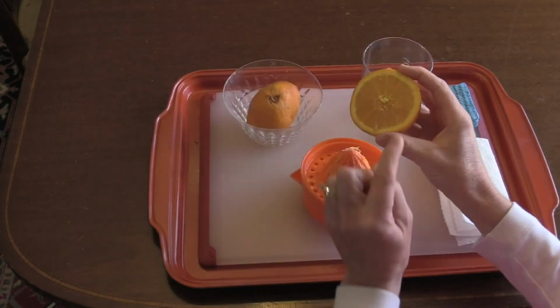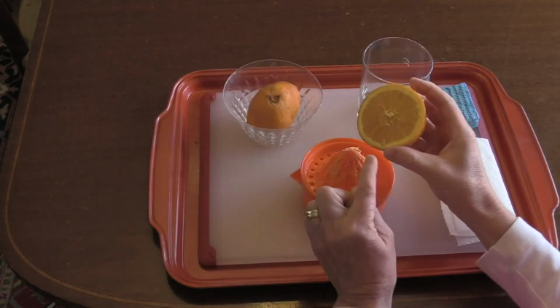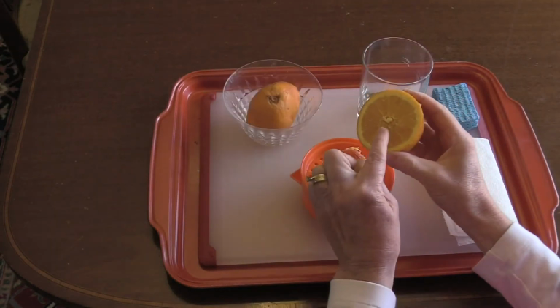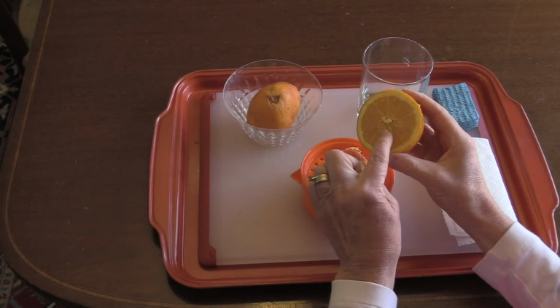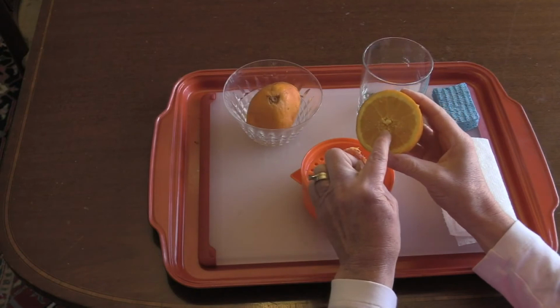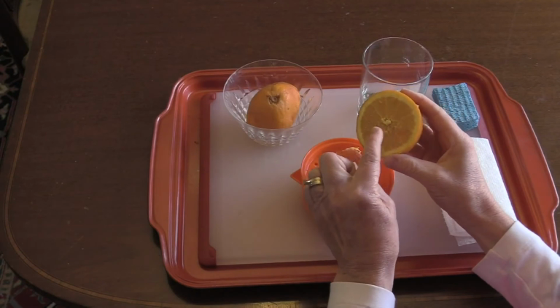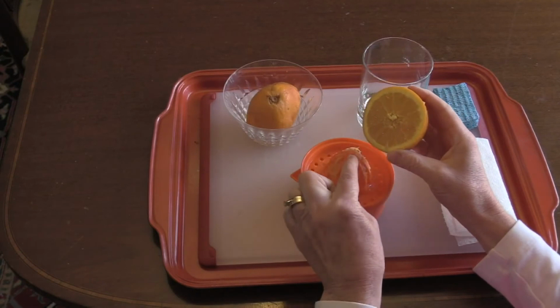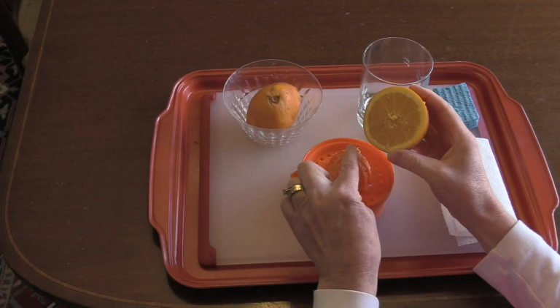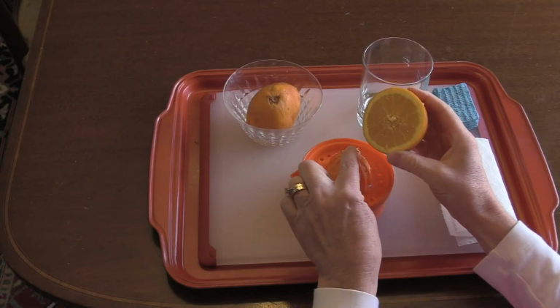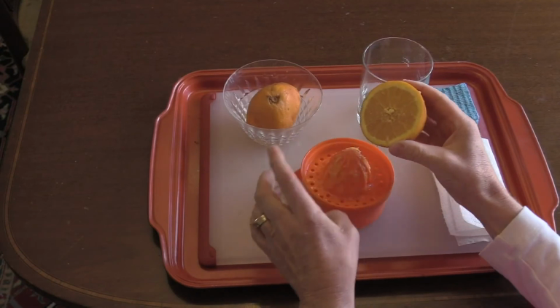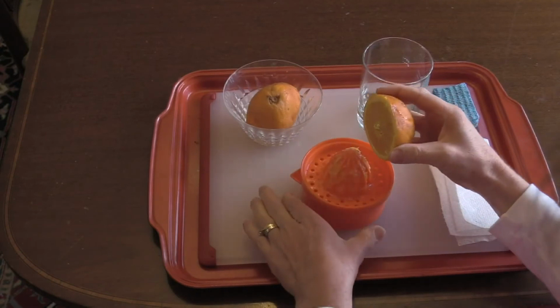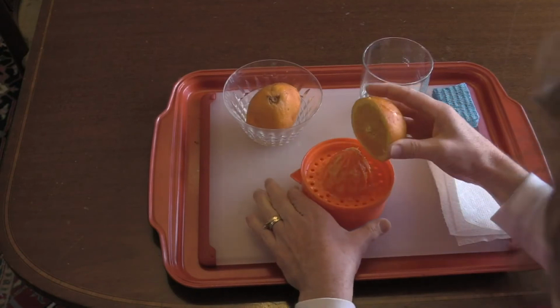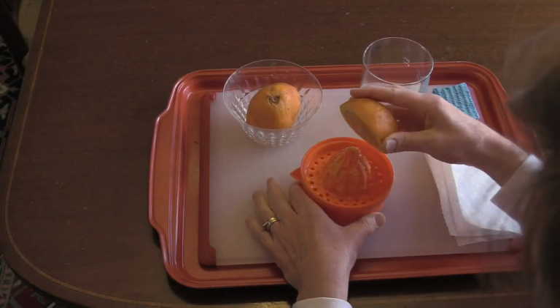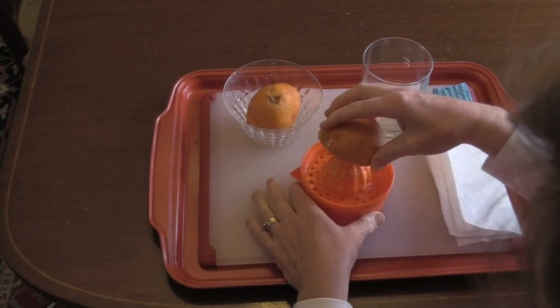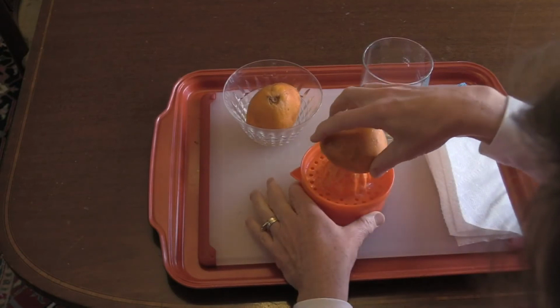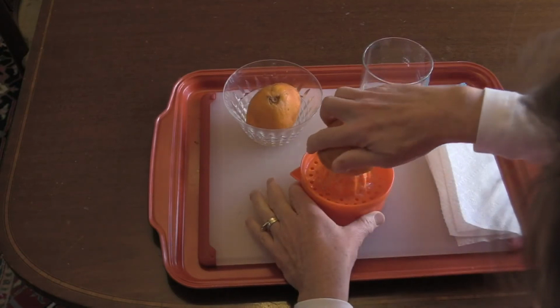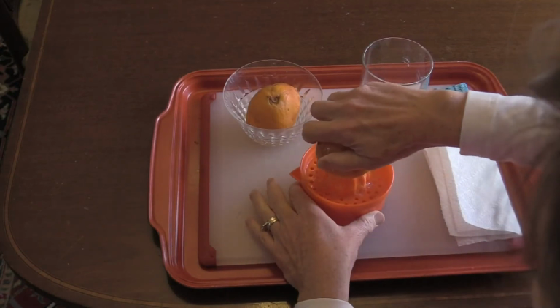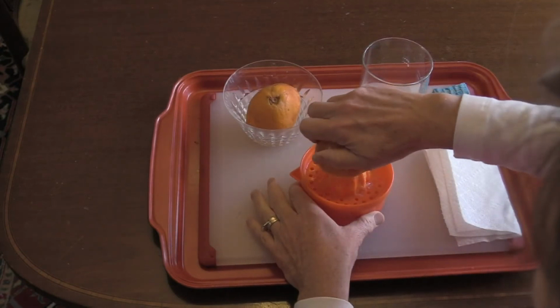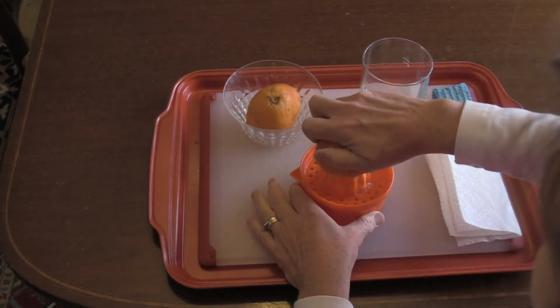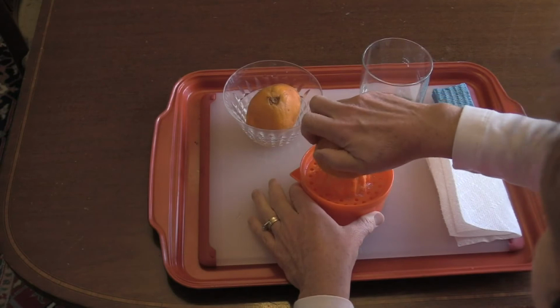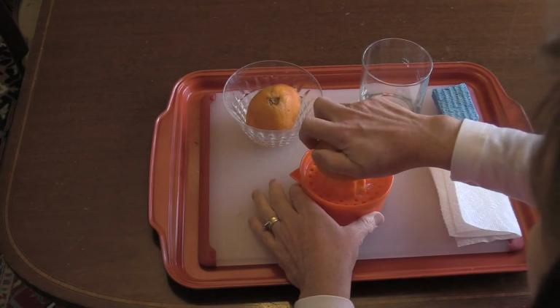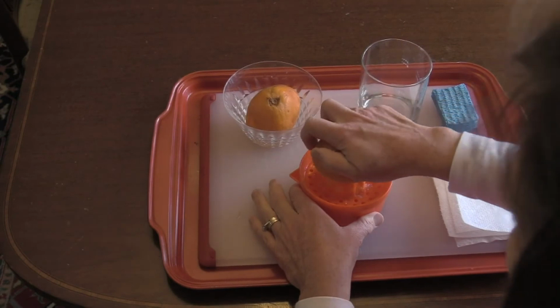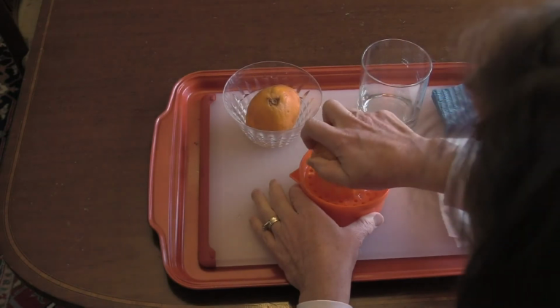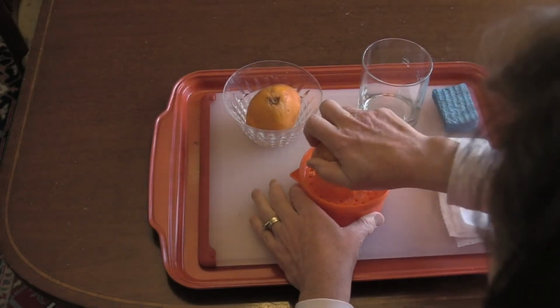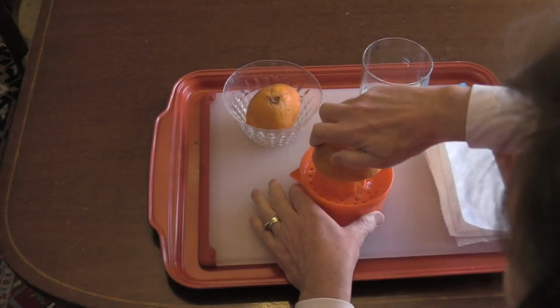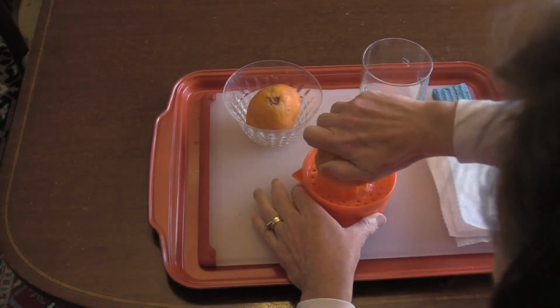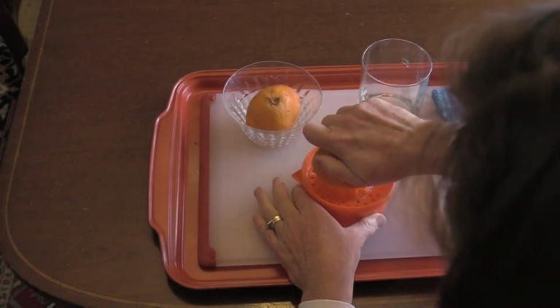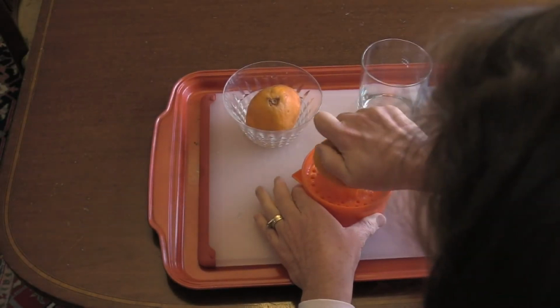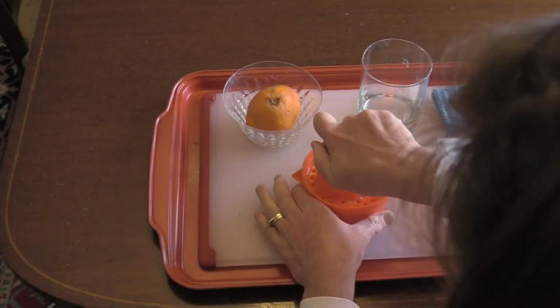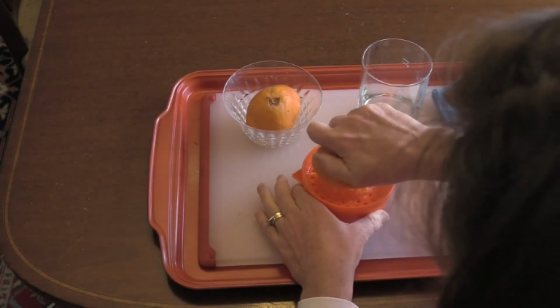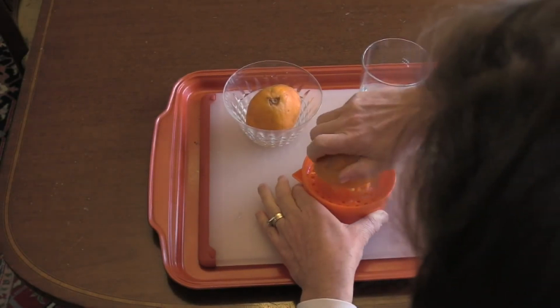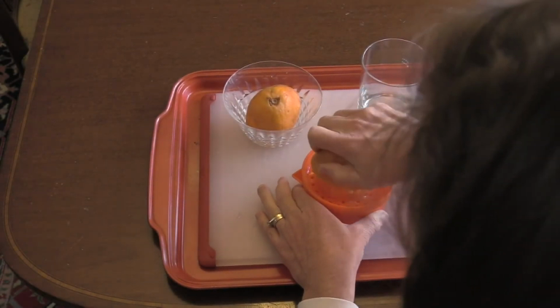Again, we match the center of the orange with the center of our juicer. Press down, squeeze, turn.